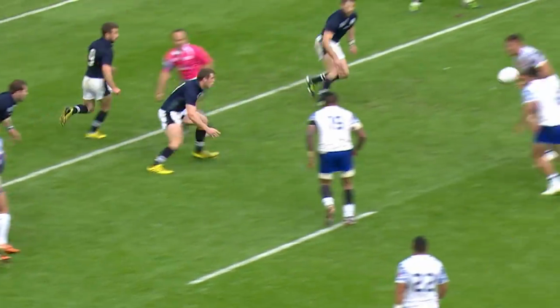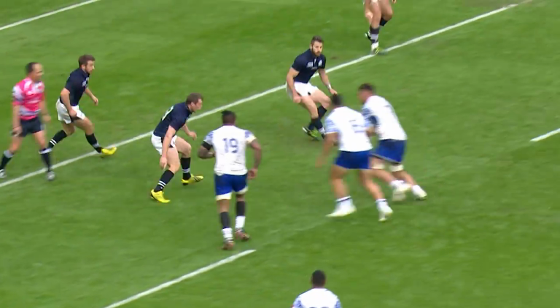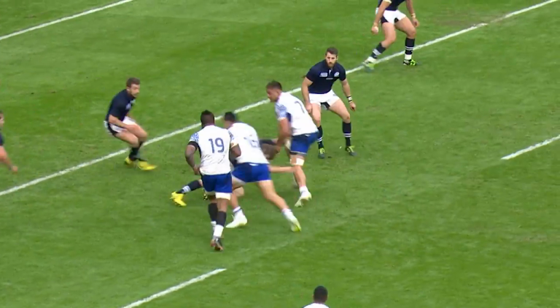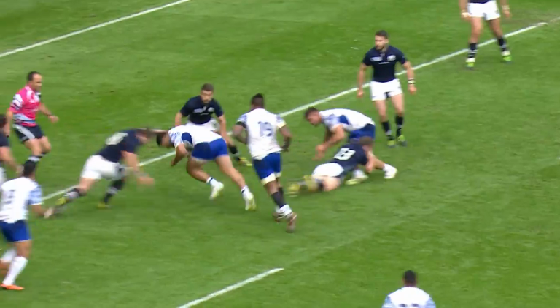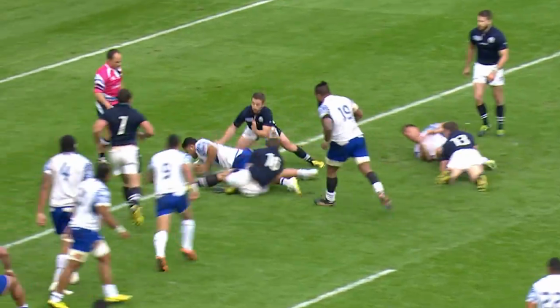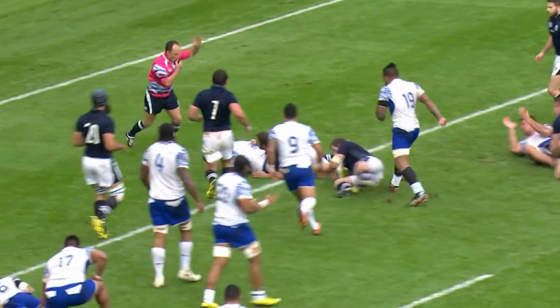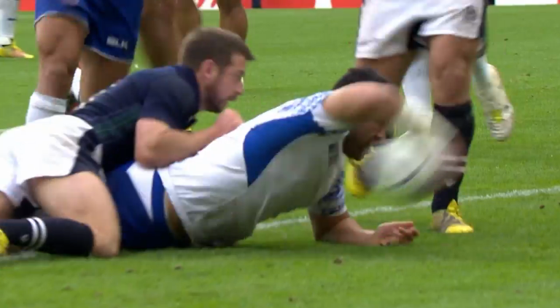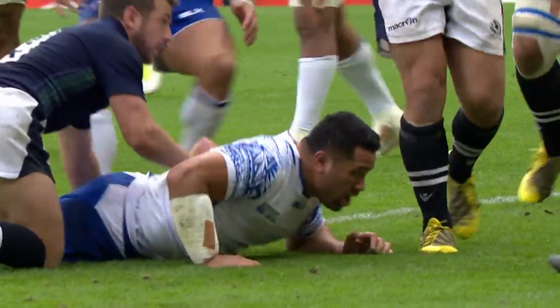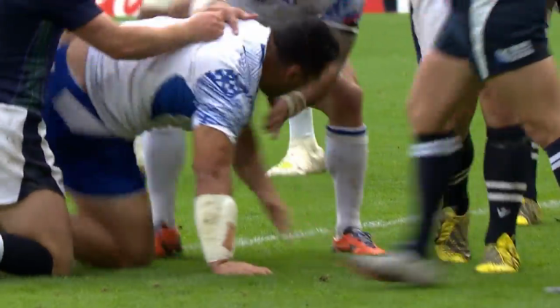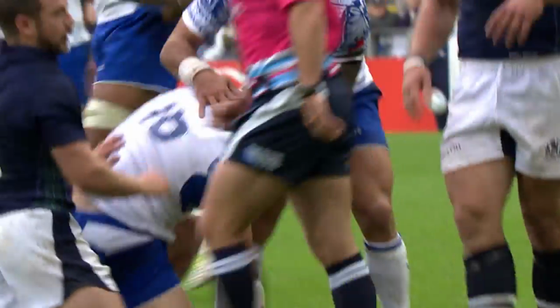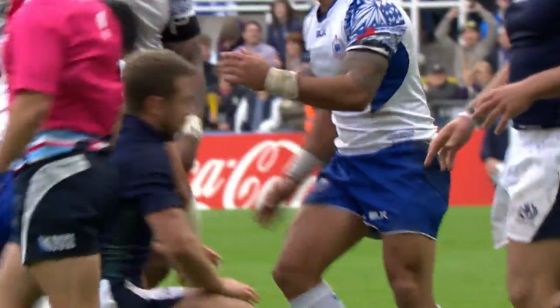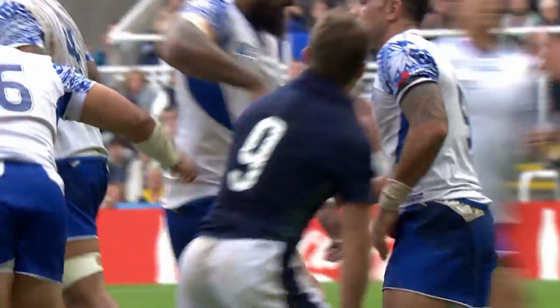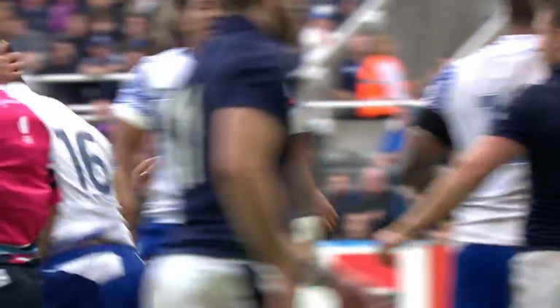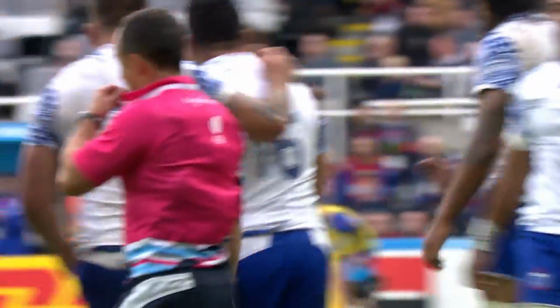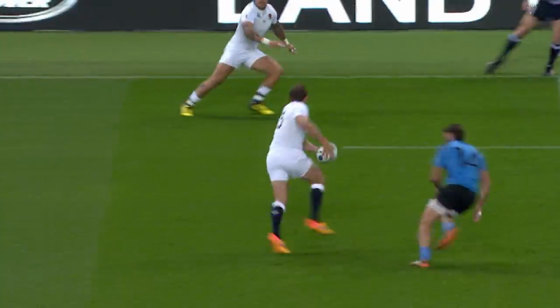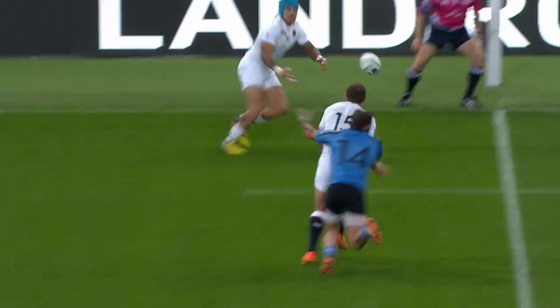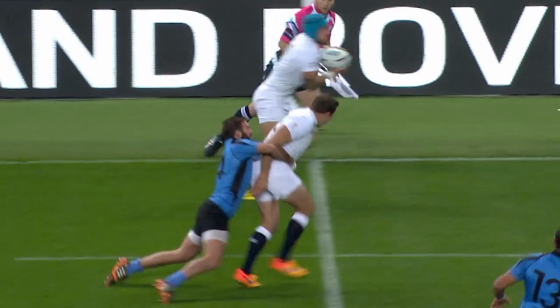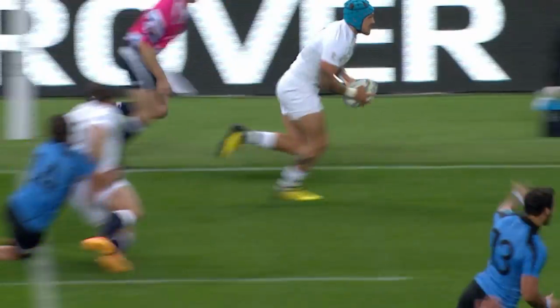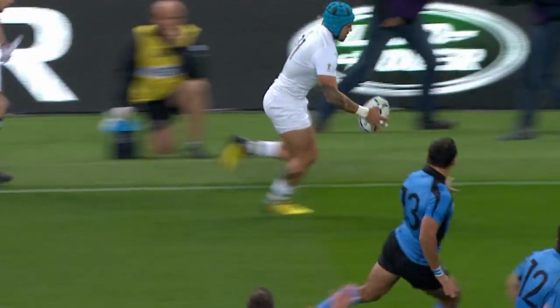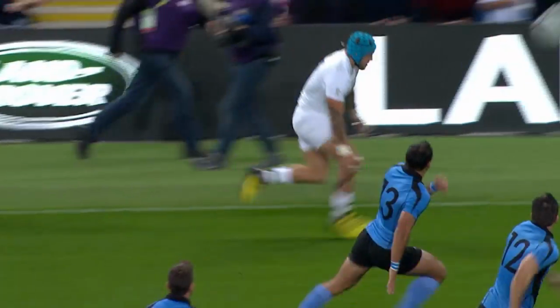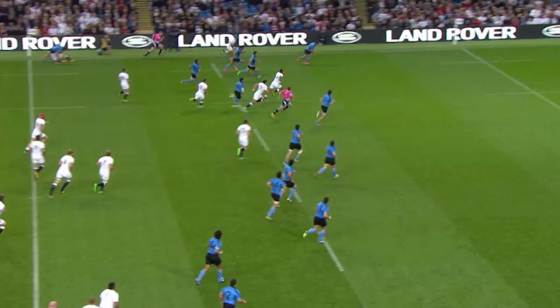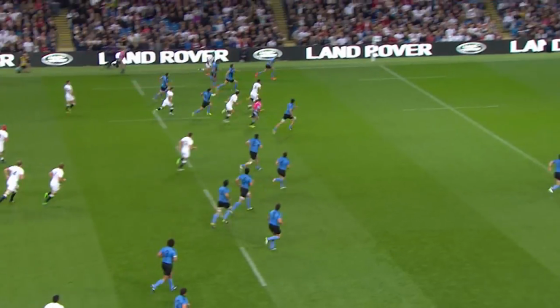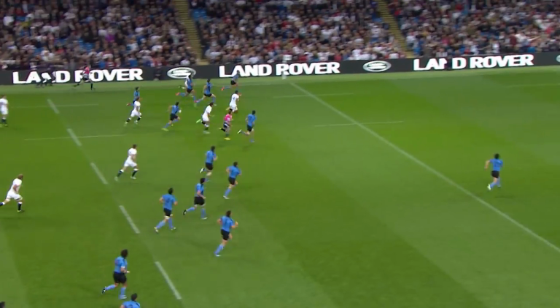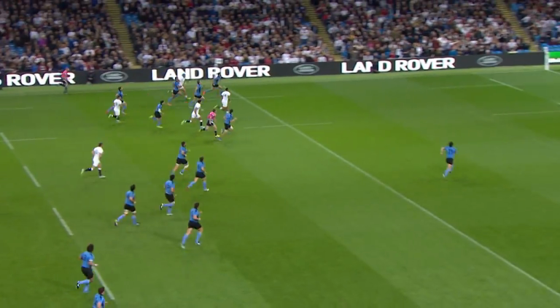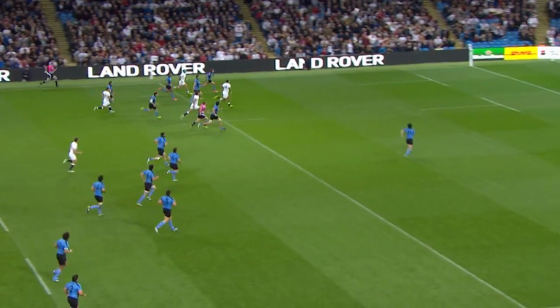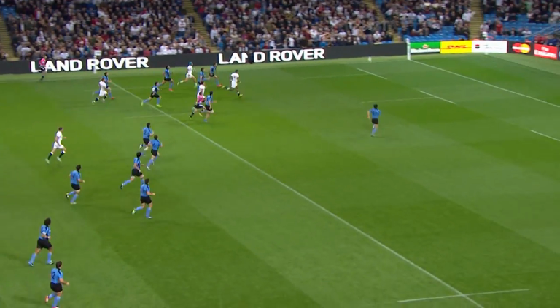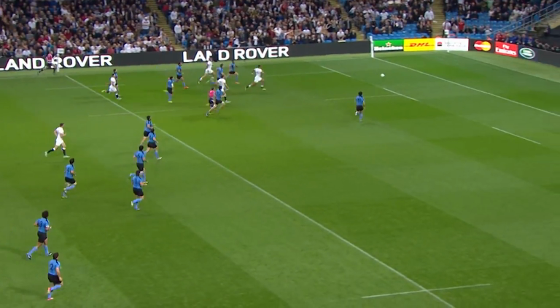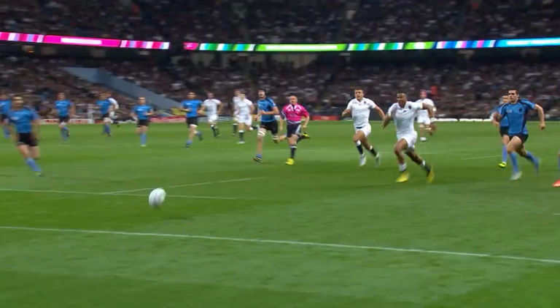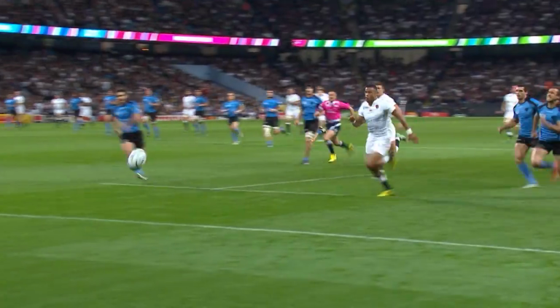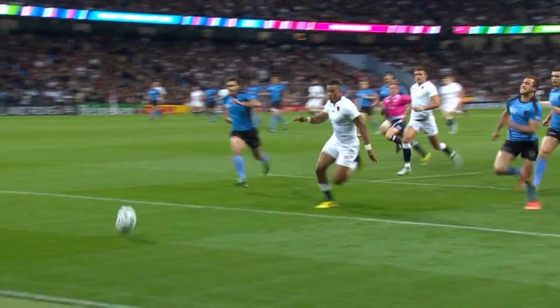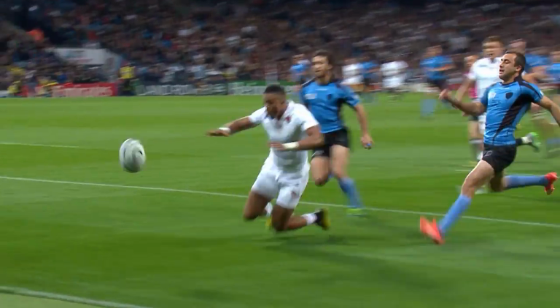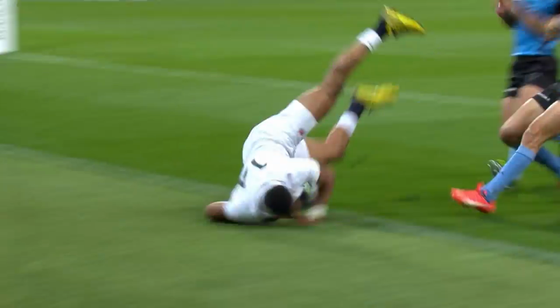Wyatt goes on the right, the ball back in field, Motturu scores! Lovely pass, Goode releases Jack Nowell, the Chiefs man flying down the wing — Anthony Watson's going to beat him to it!